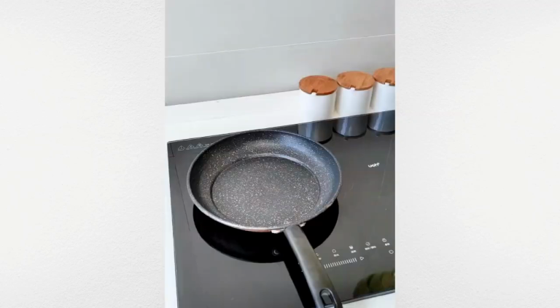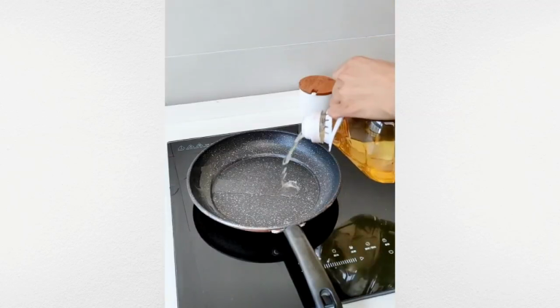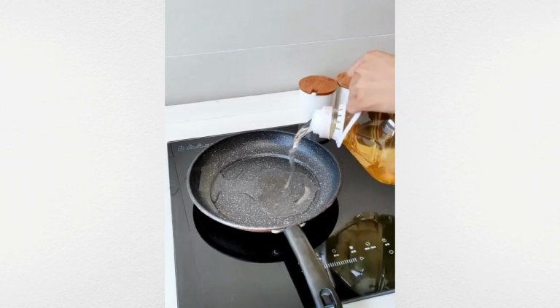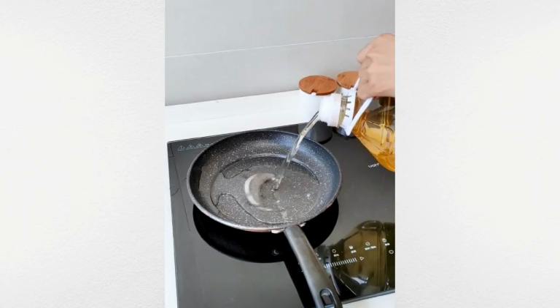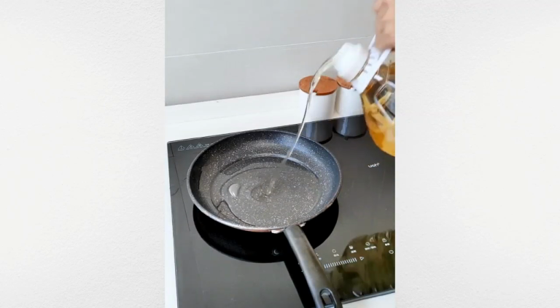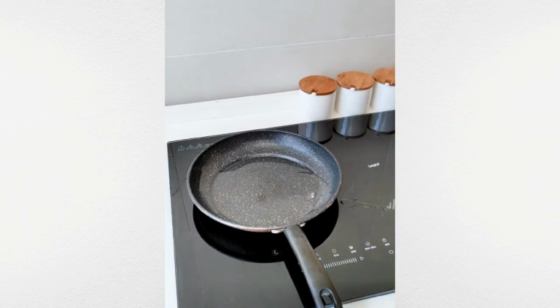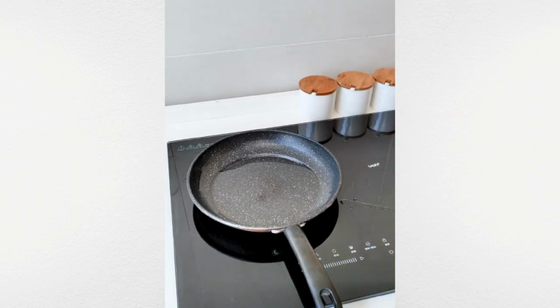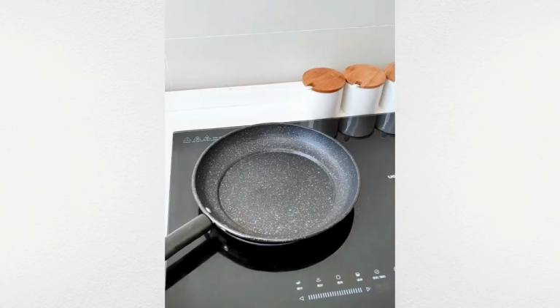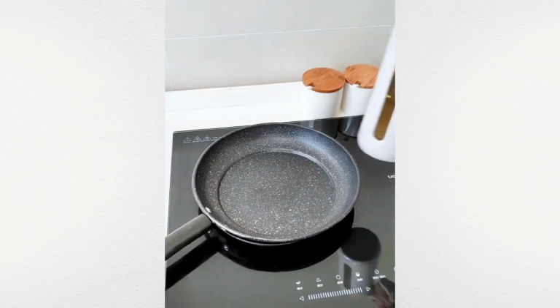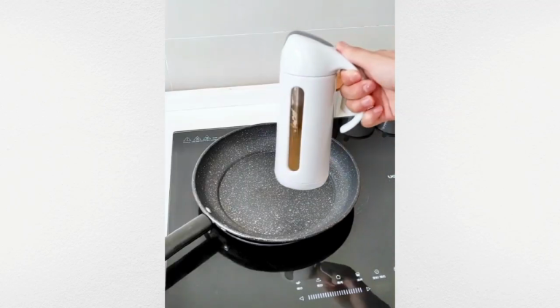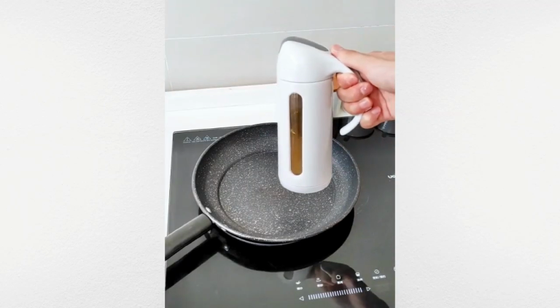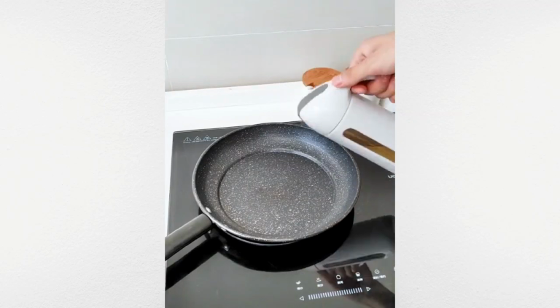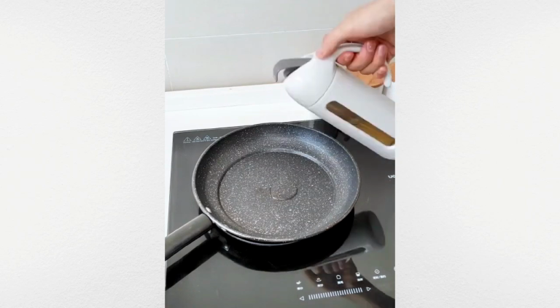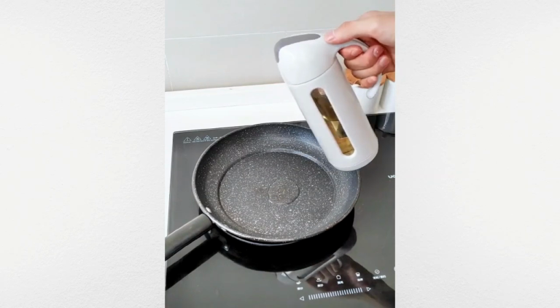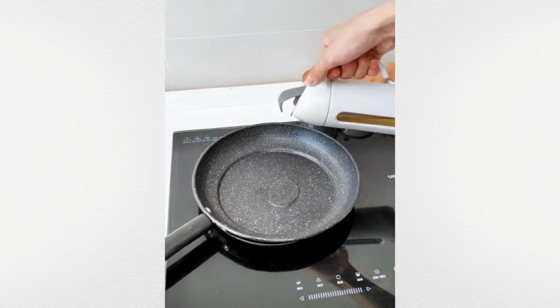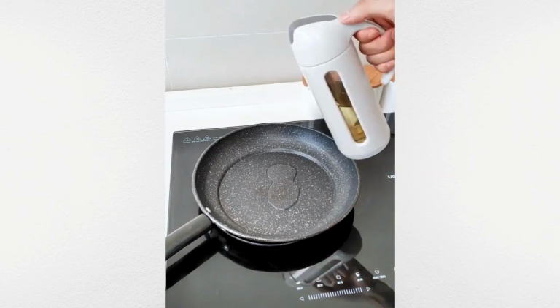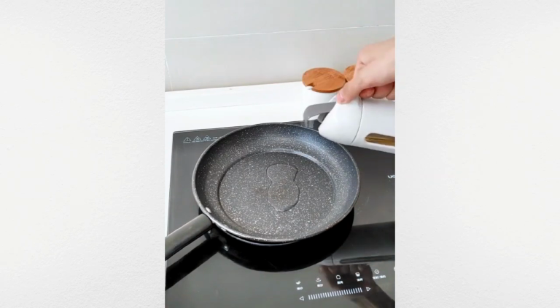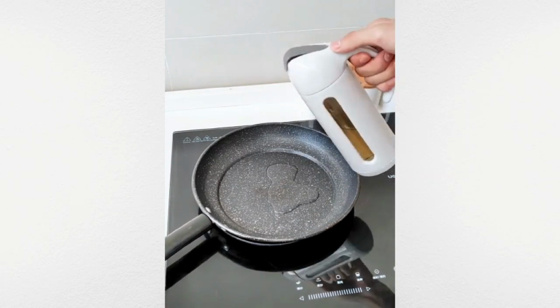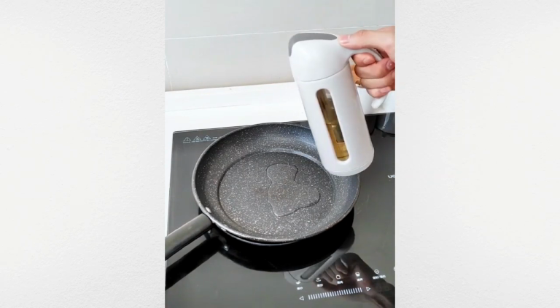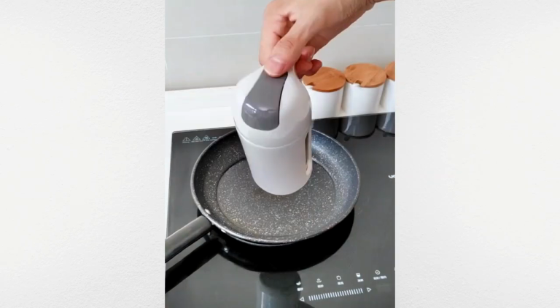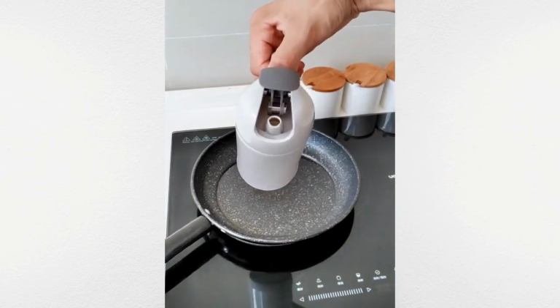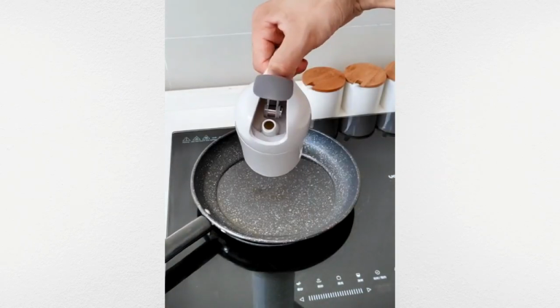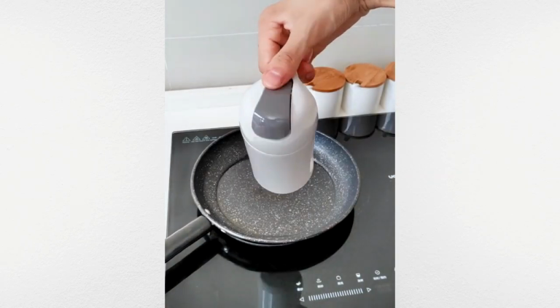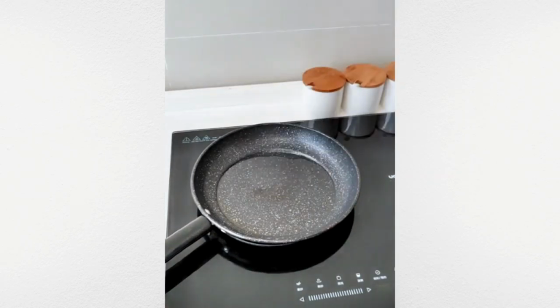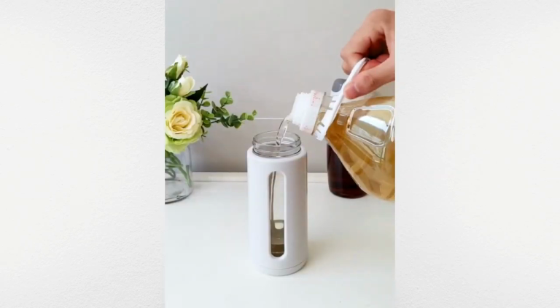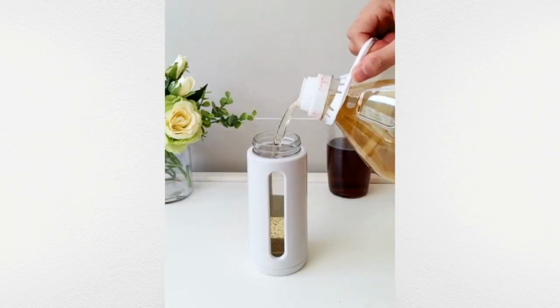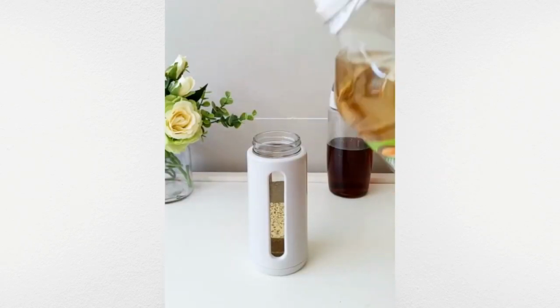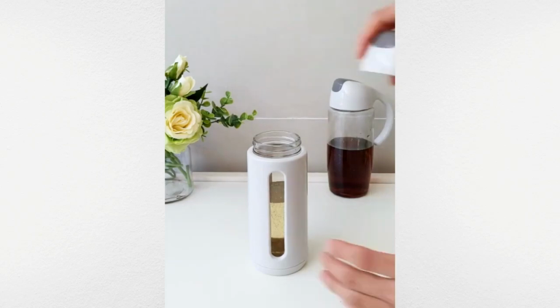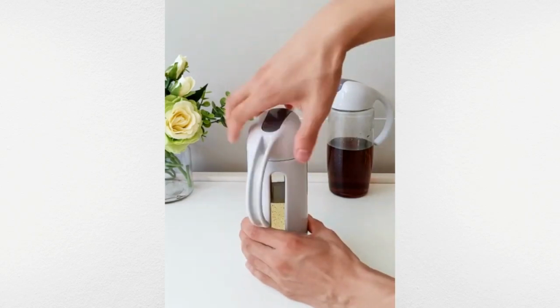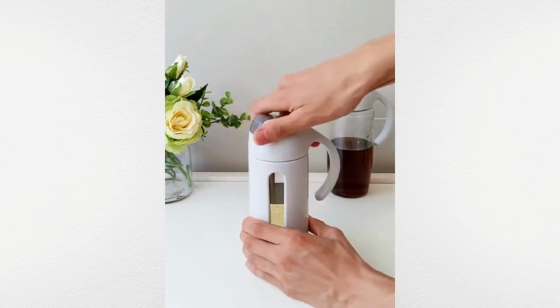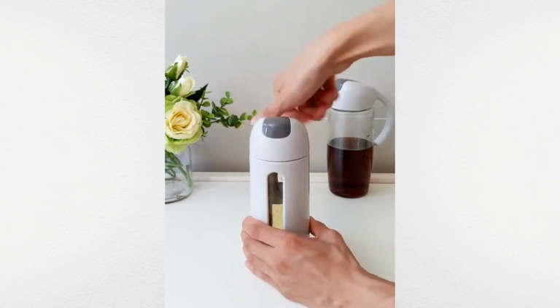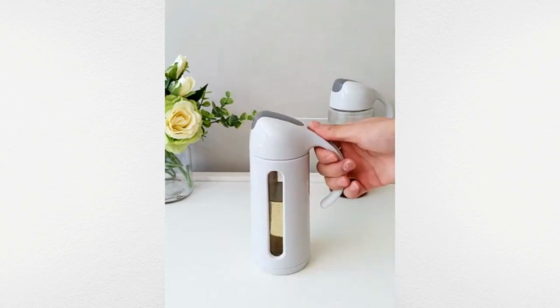You can pour oil into this appliance without worrying about spills. It's designed to dispense a precise amount of oil, ensuring you use the exact measurement every time.